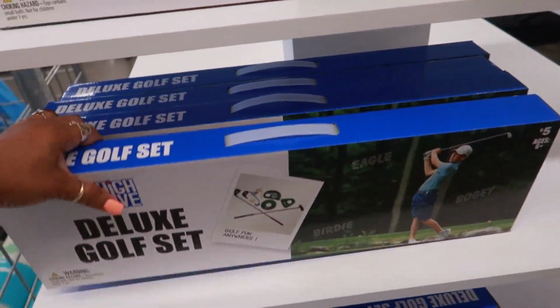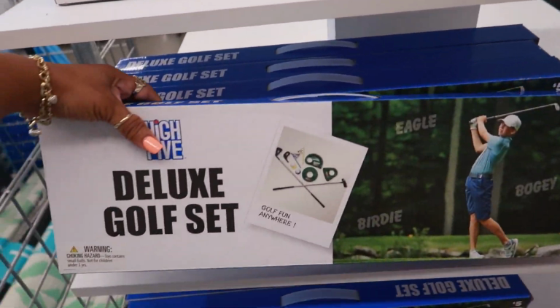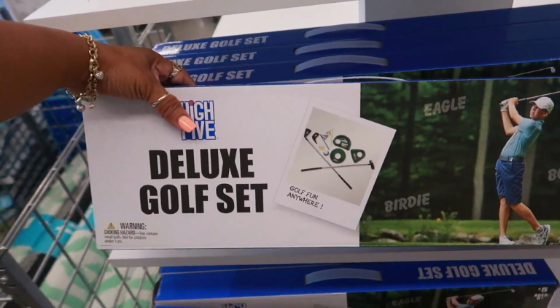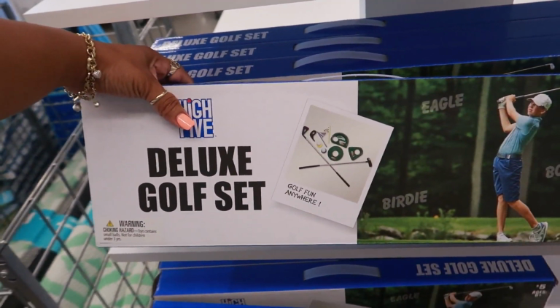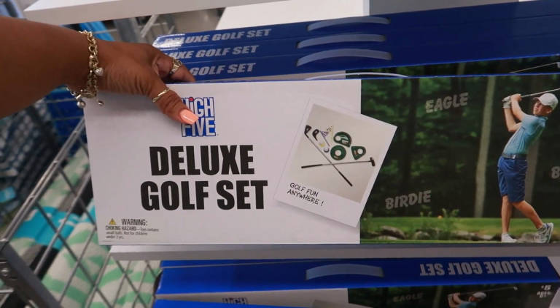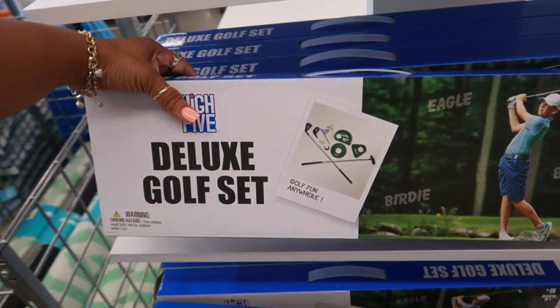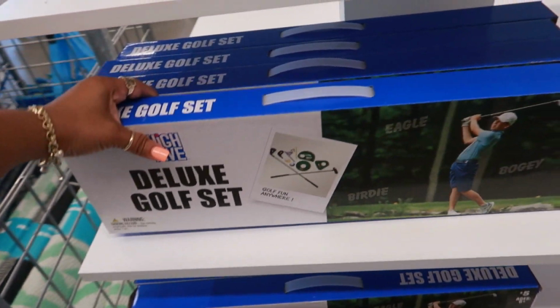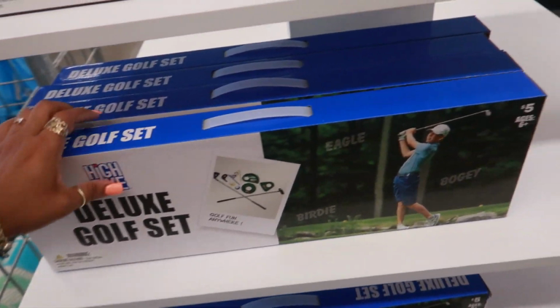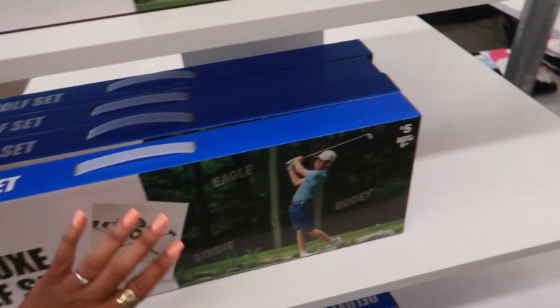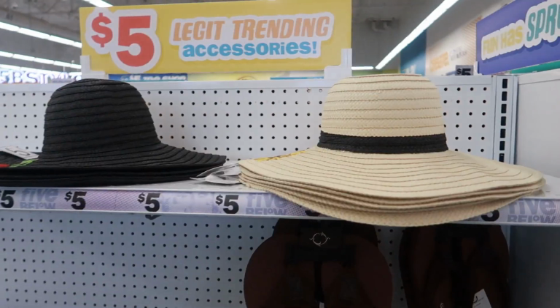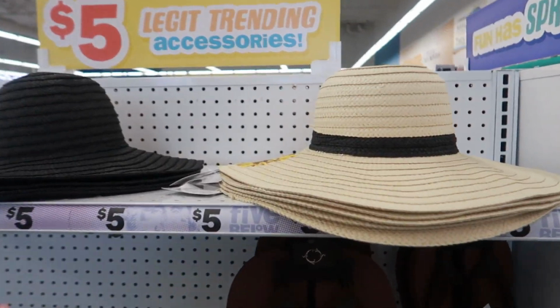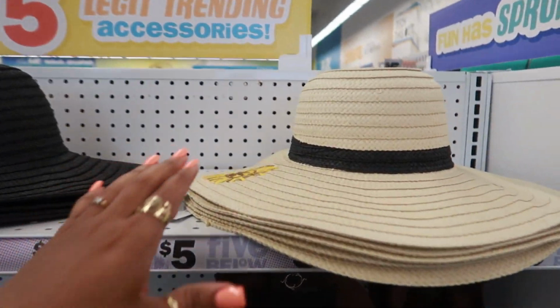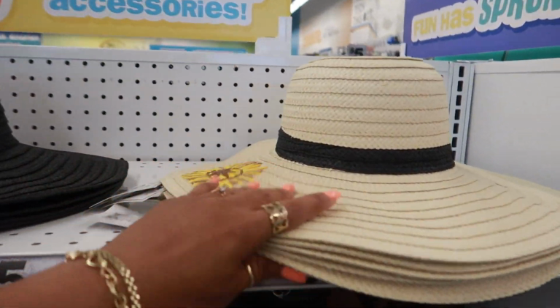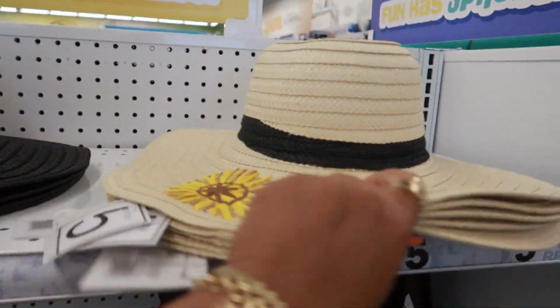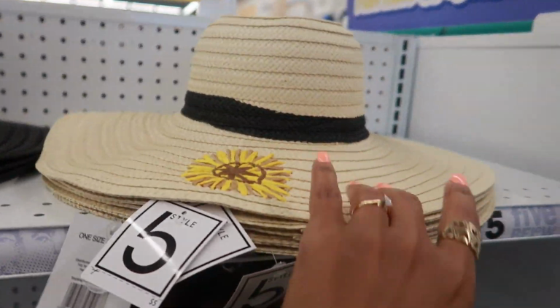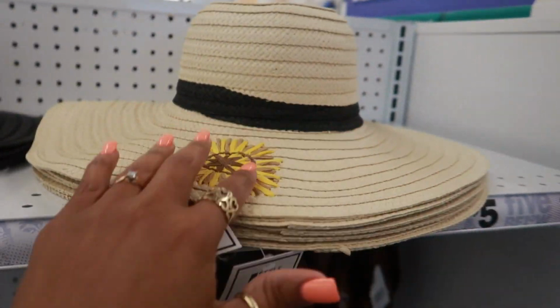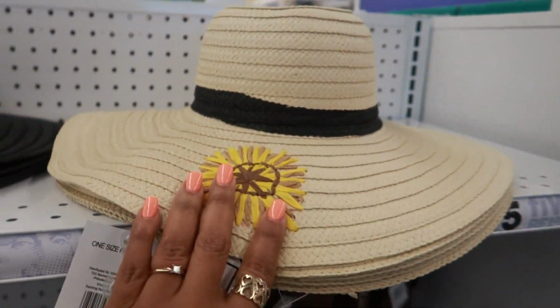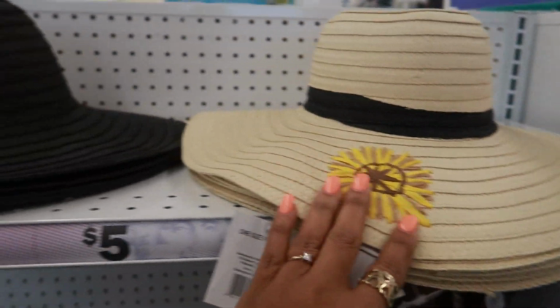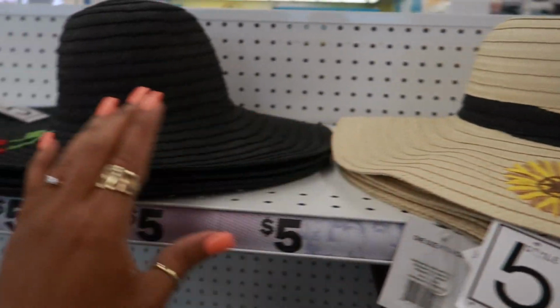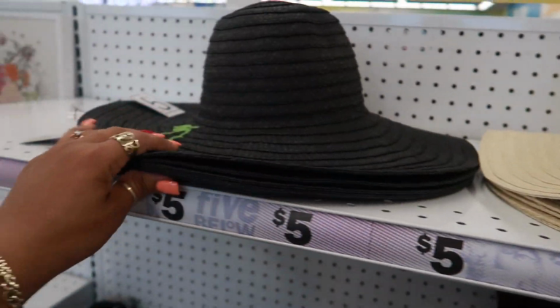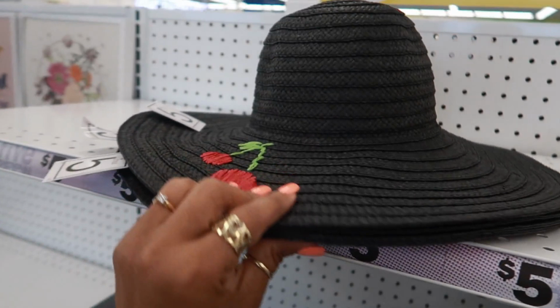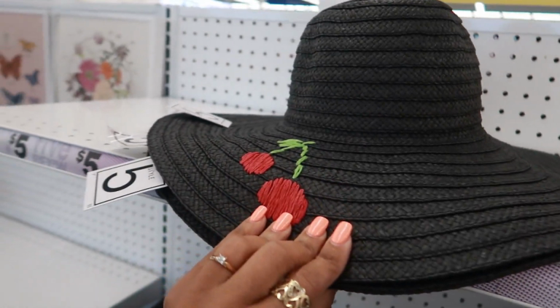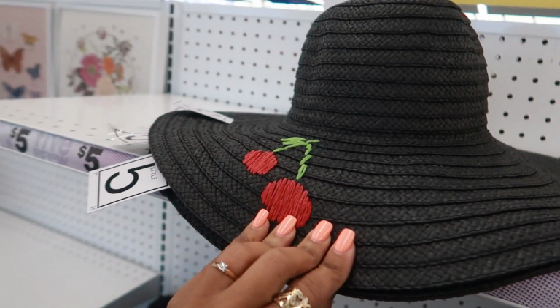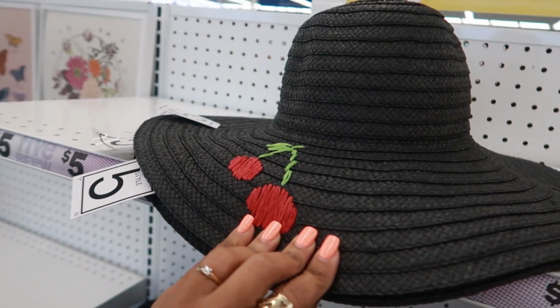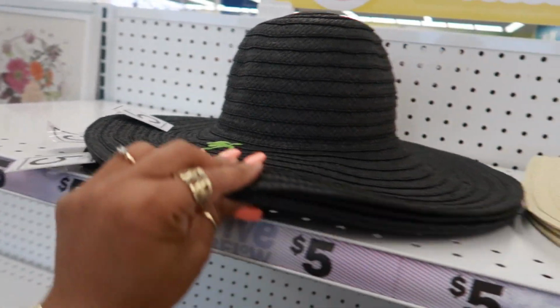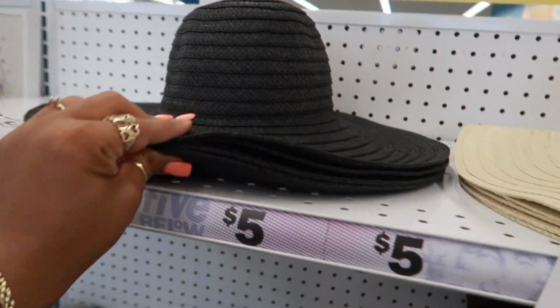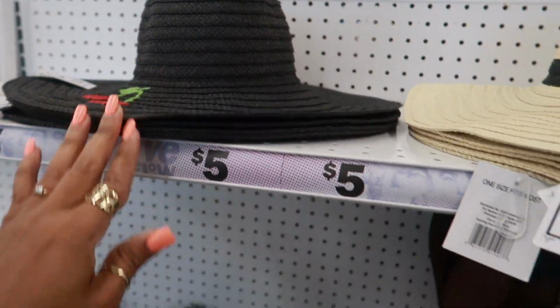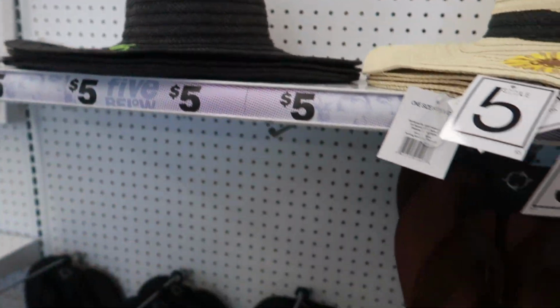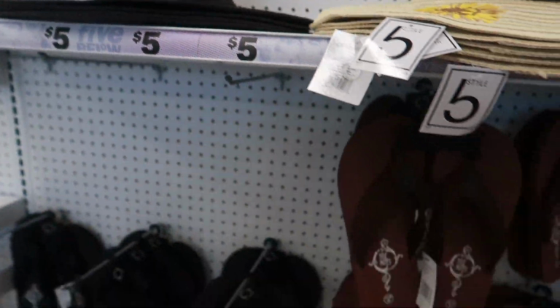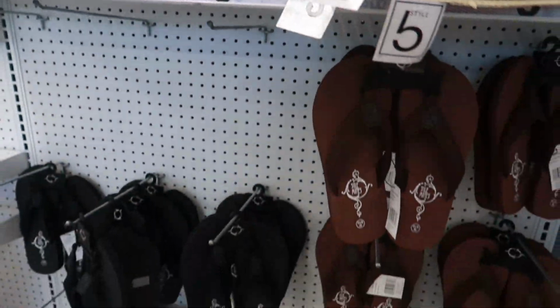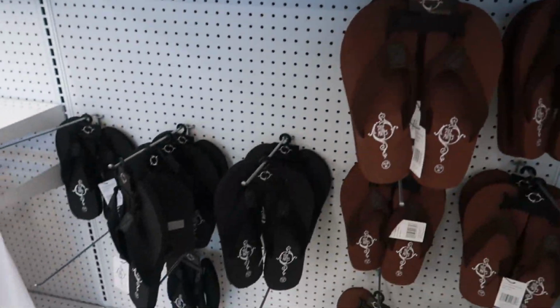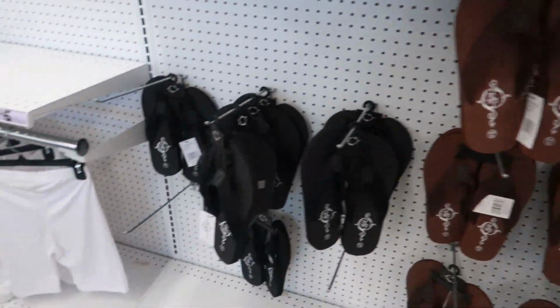Deluxe golf set, that's five. Here's some more hats. This one has the little sun on it and this one has the cherry. We got some flip-flops.